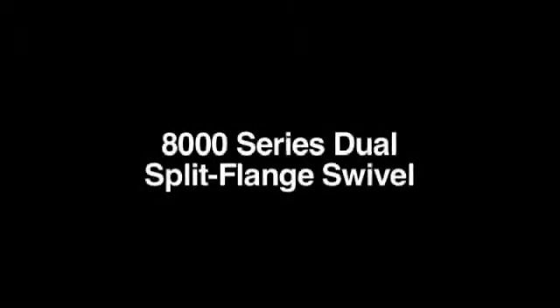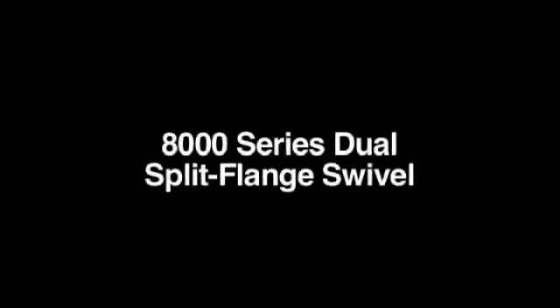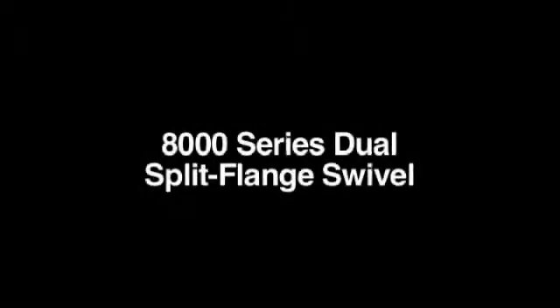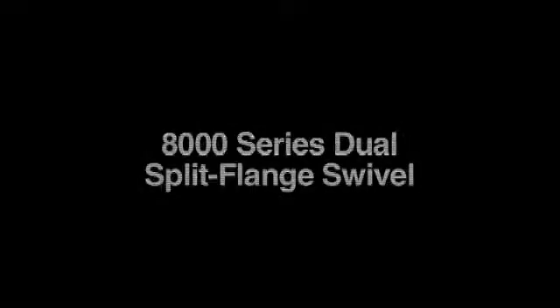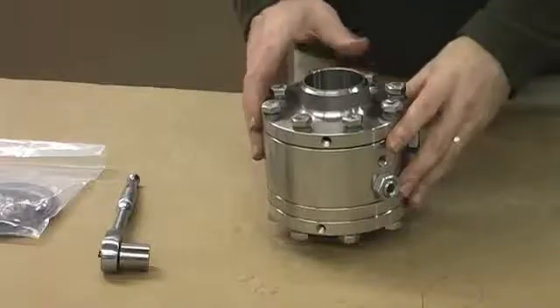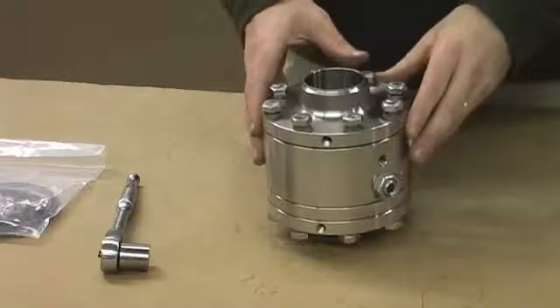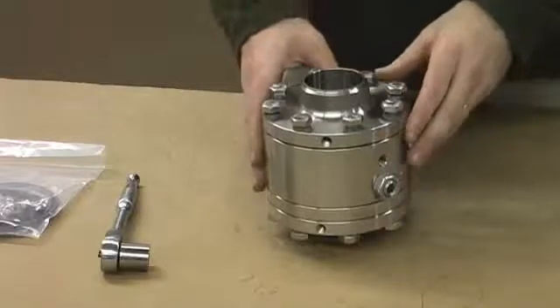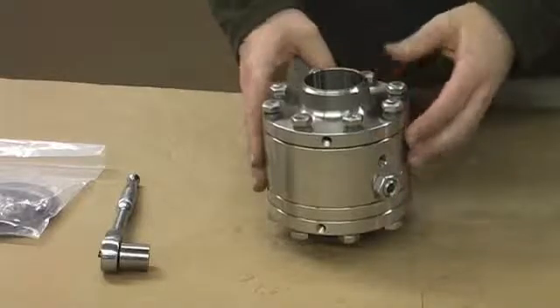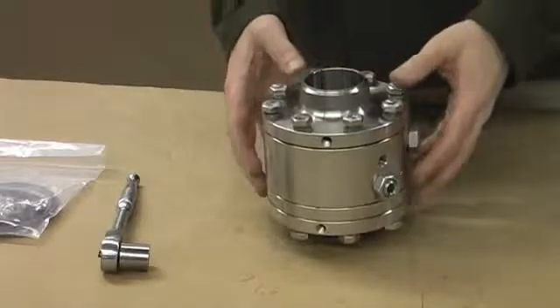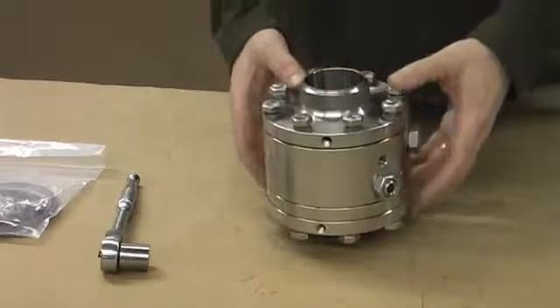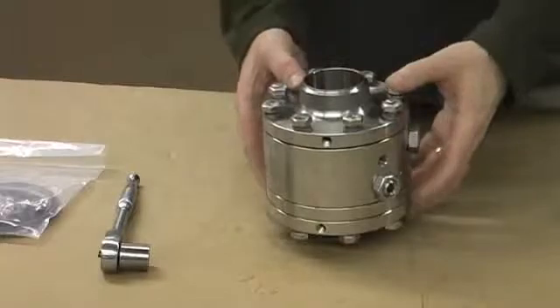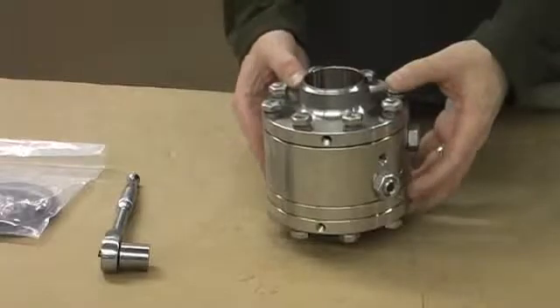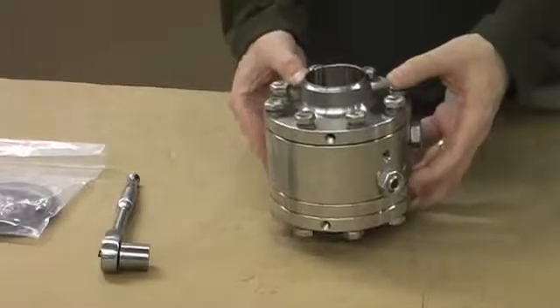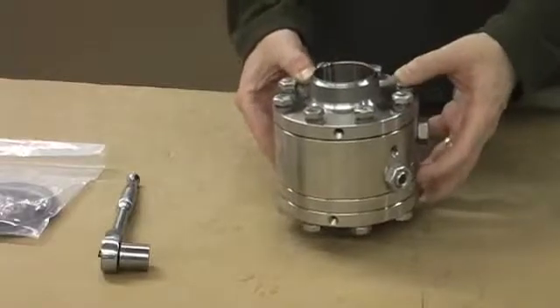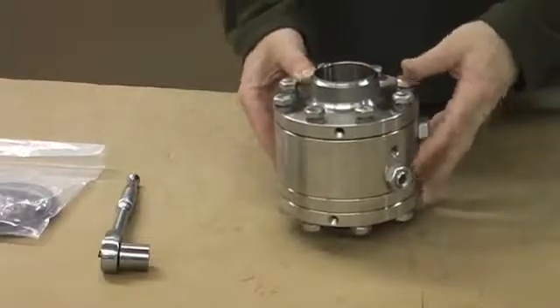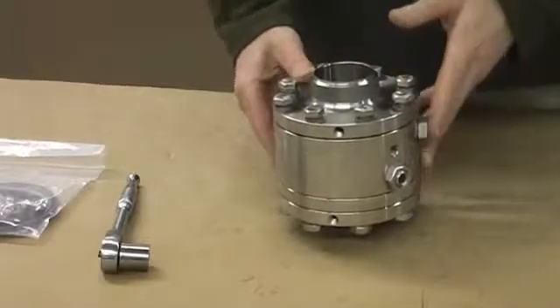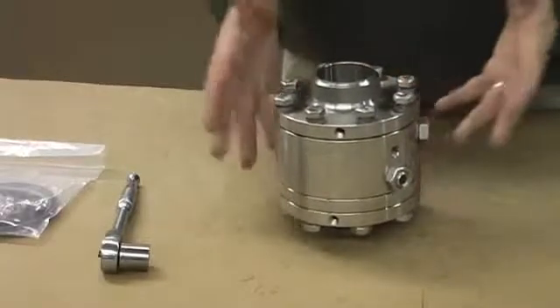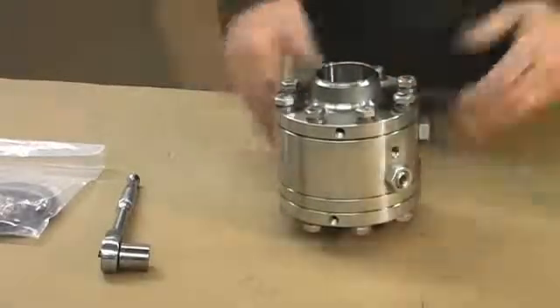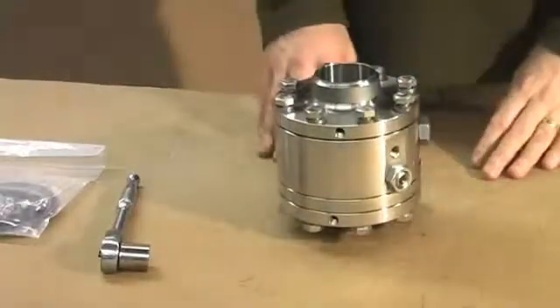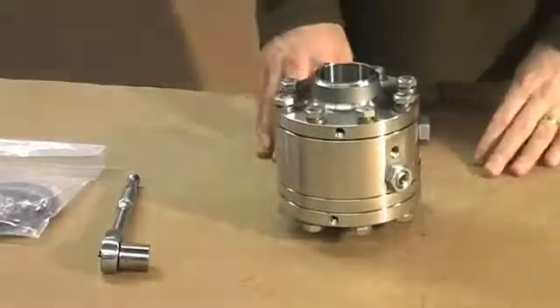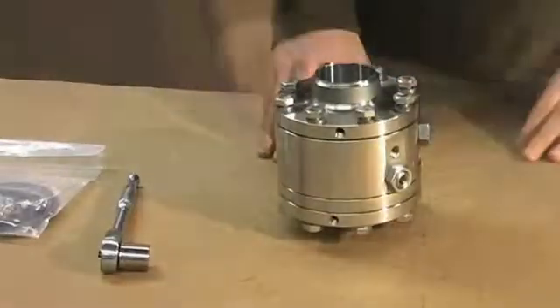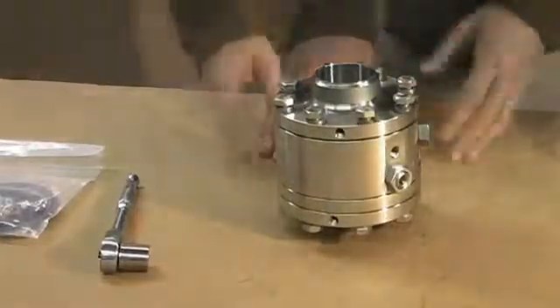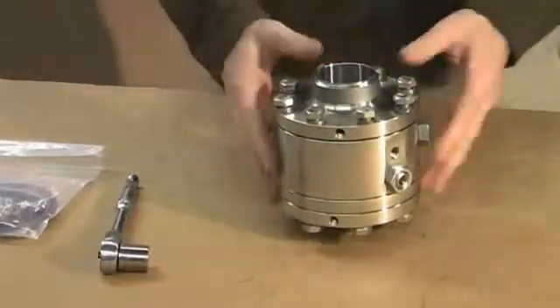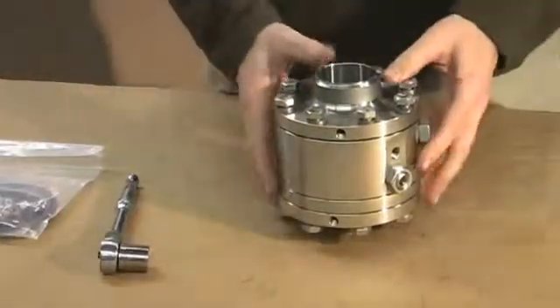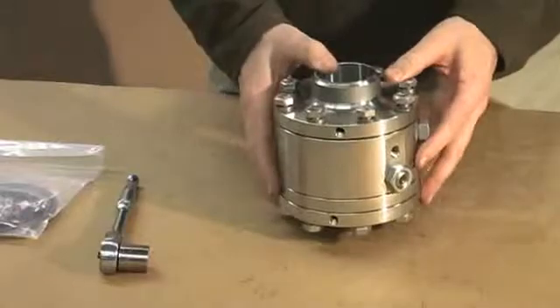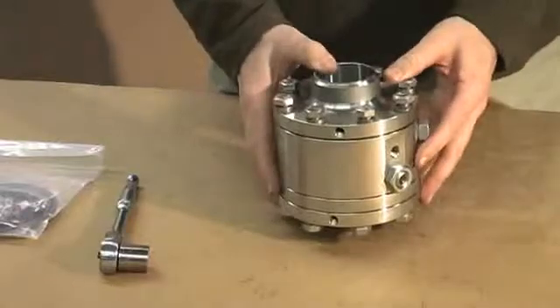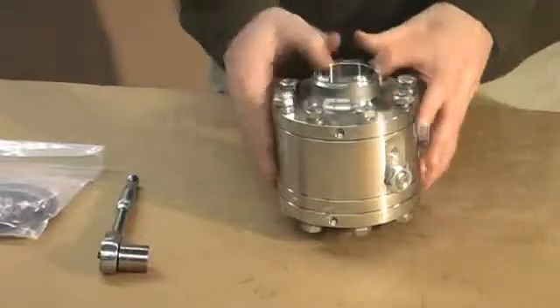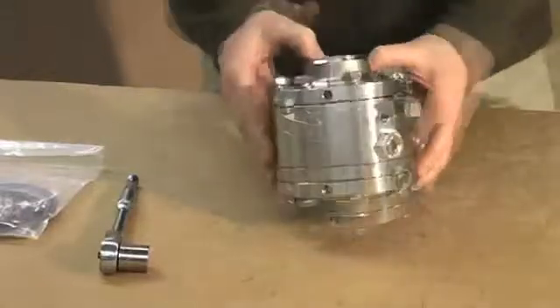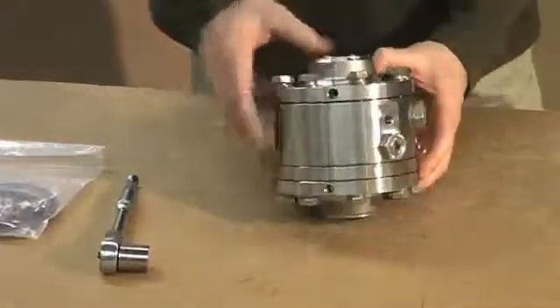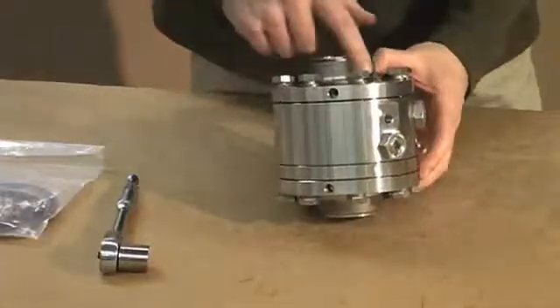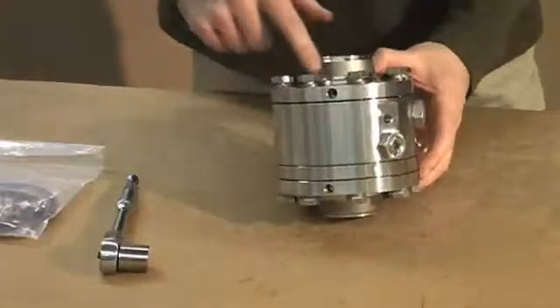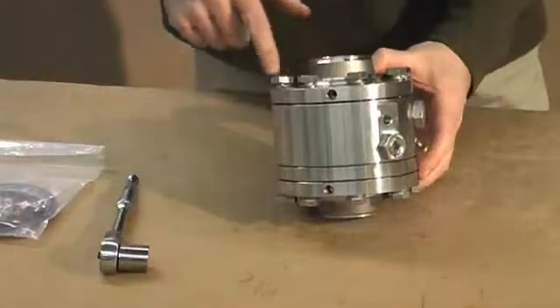Today we're going to talk about the 8000 Series DSF Dual Split Flange Swivel from OPW Engineered Systems. With our conventional 3000 swivel, to remove the seals, you have to remove all ball bearings.